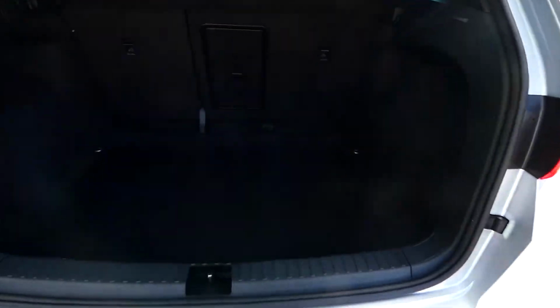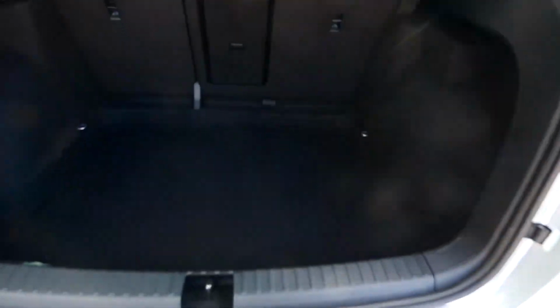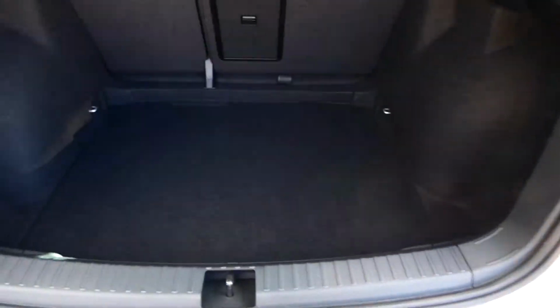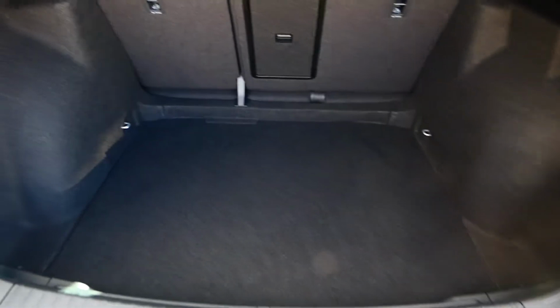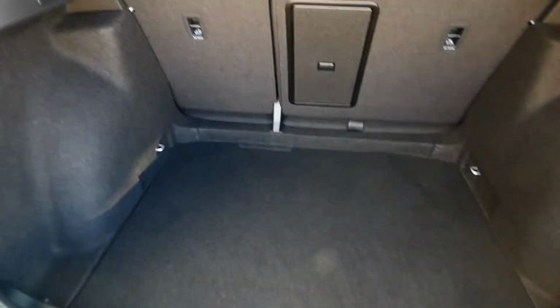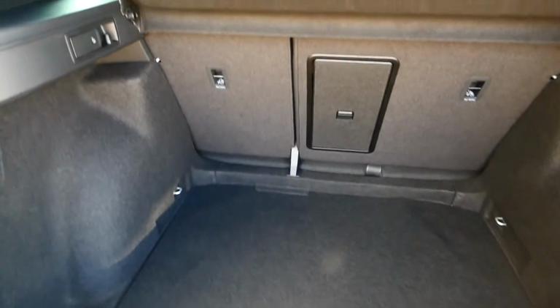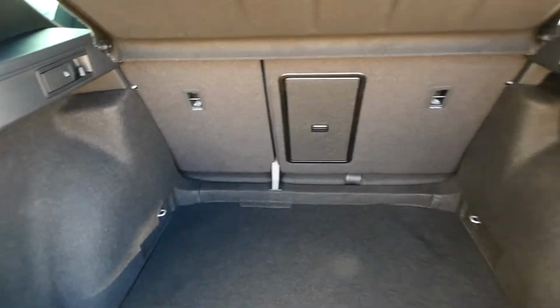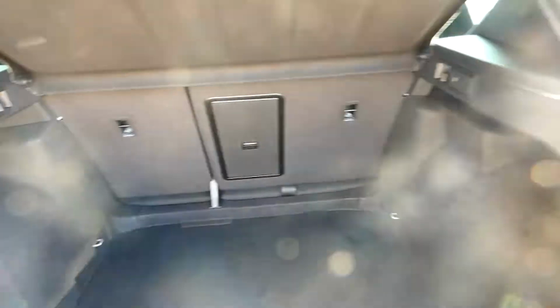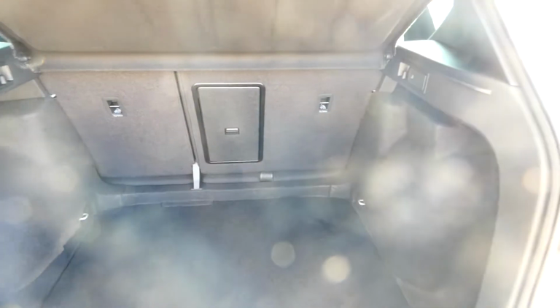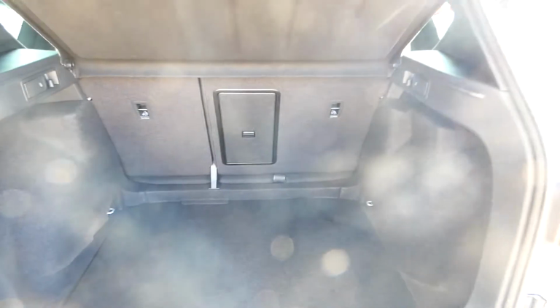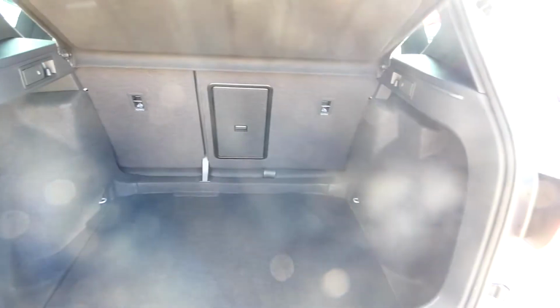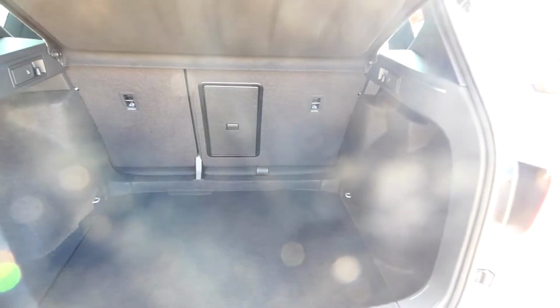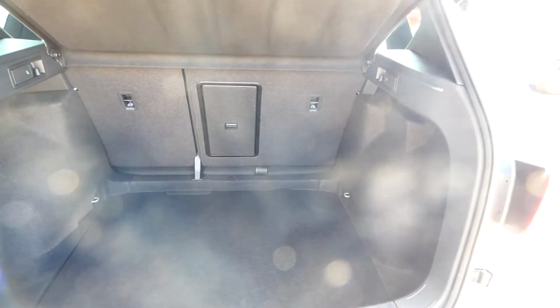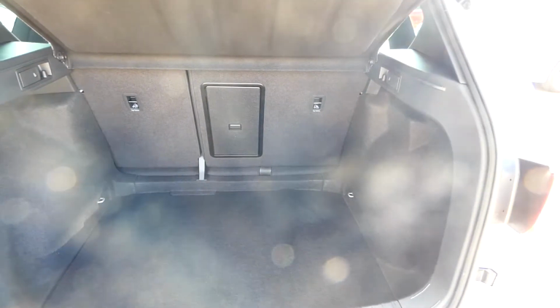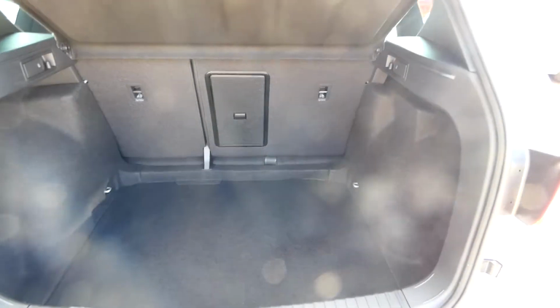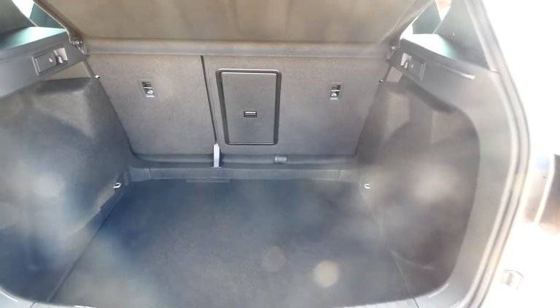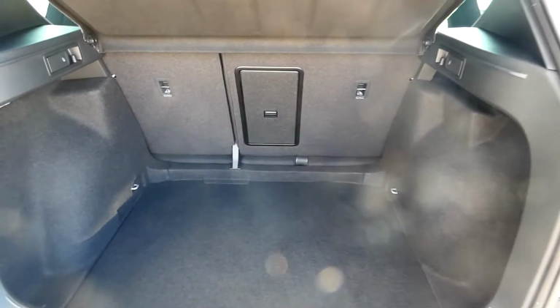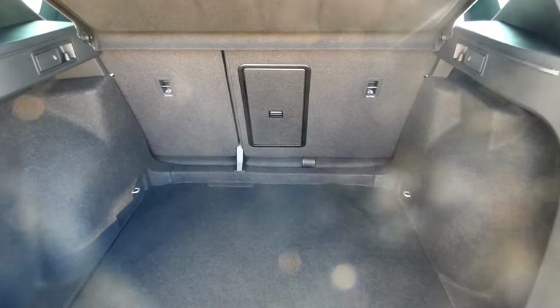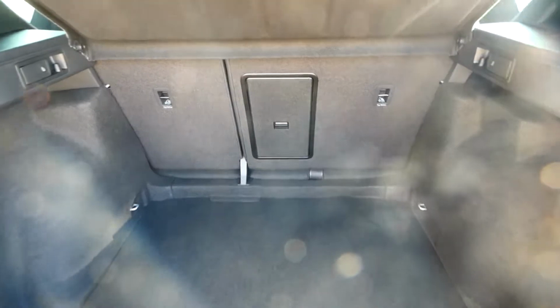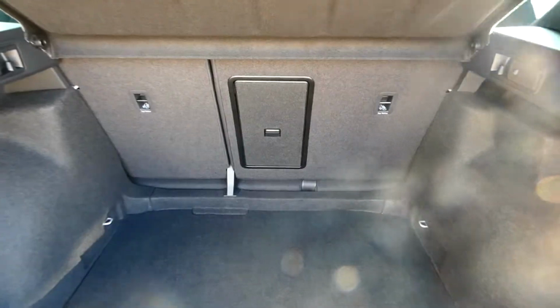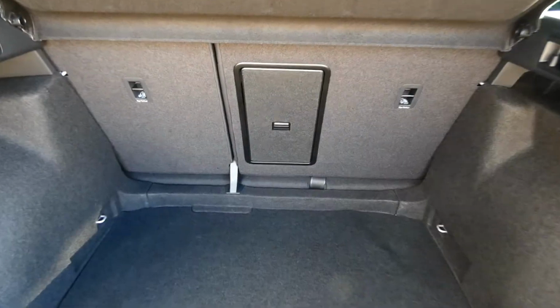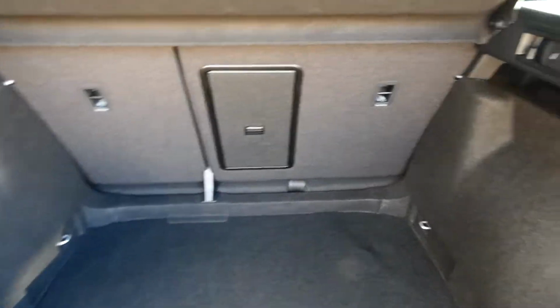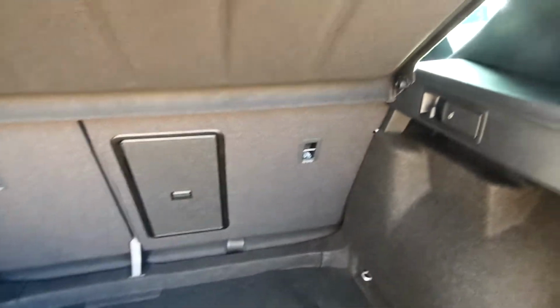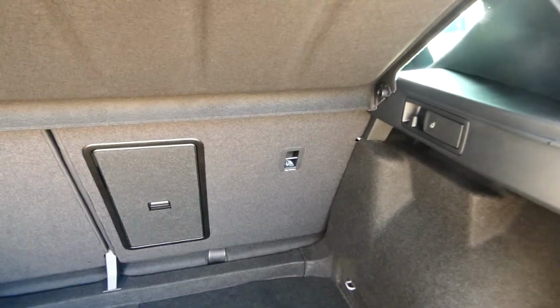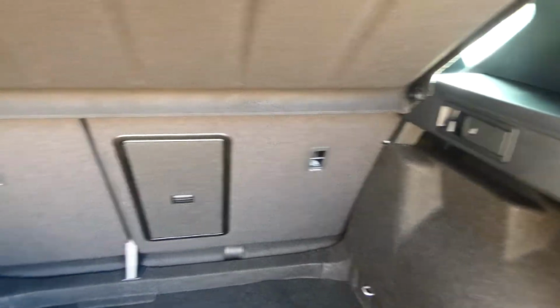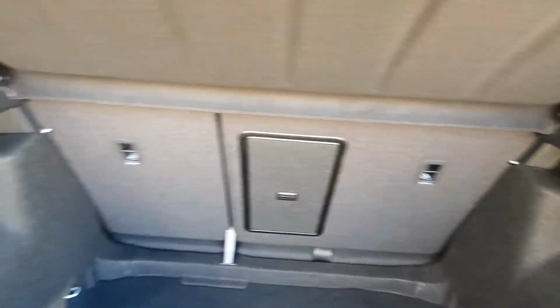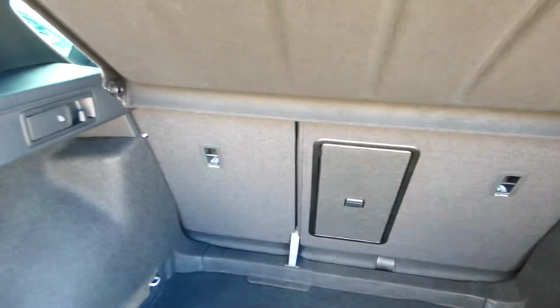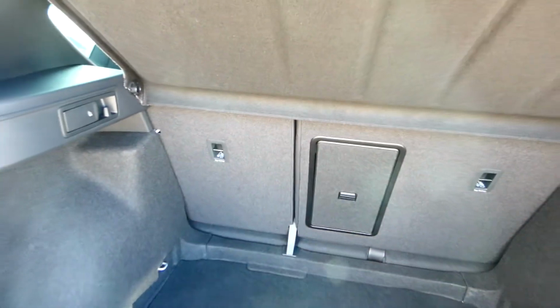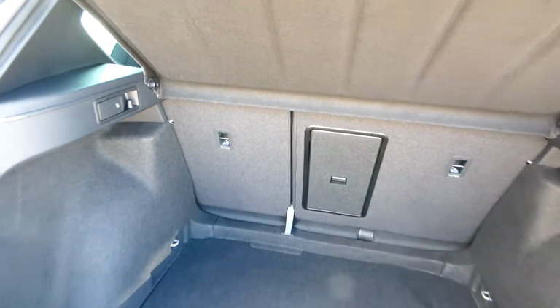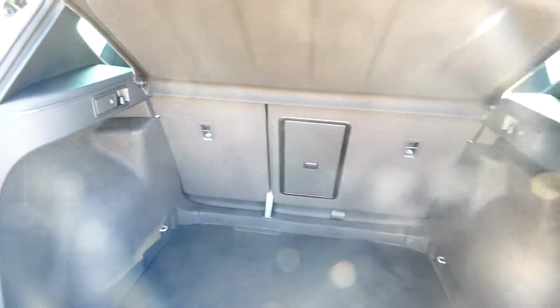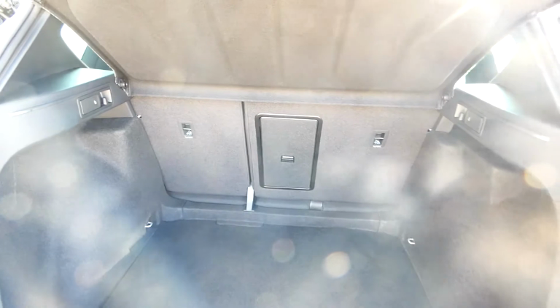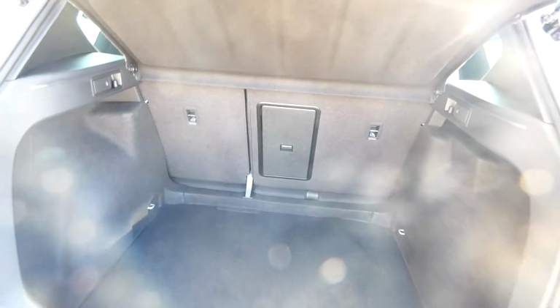In the boot, as you can see, it's a very large boot space with the back seats which do fold down, the black carpet finish, and also these hooks inside in the corners to secure any loose shopping.